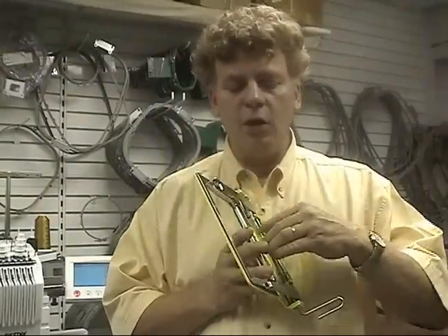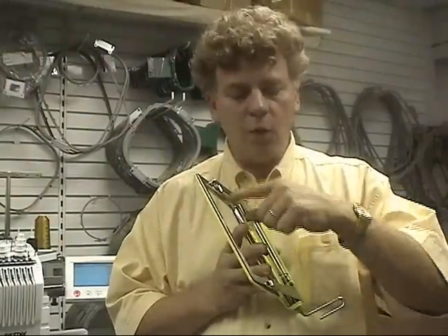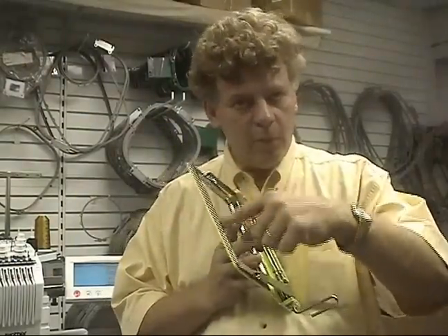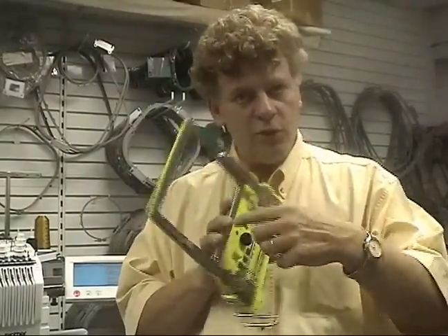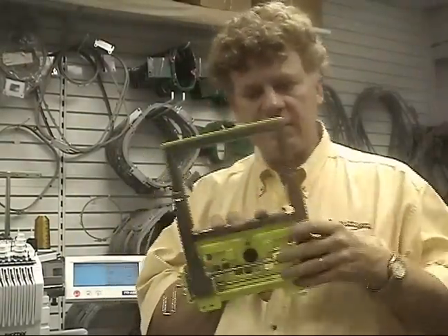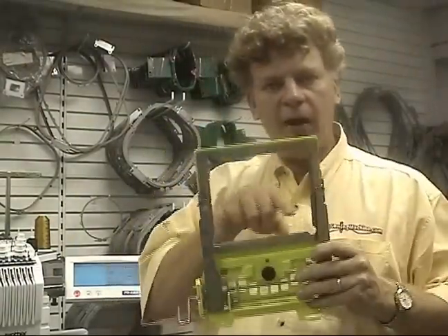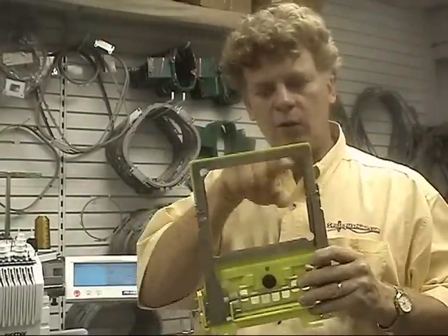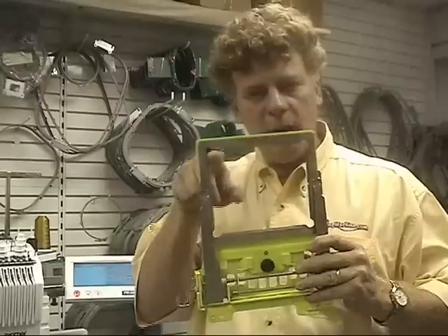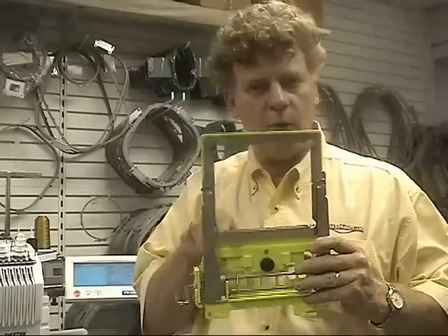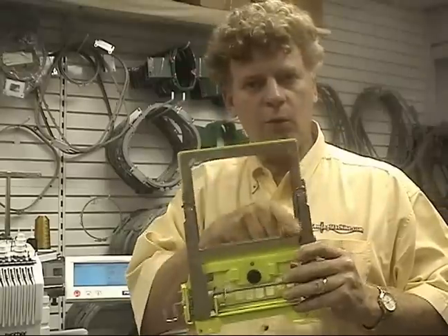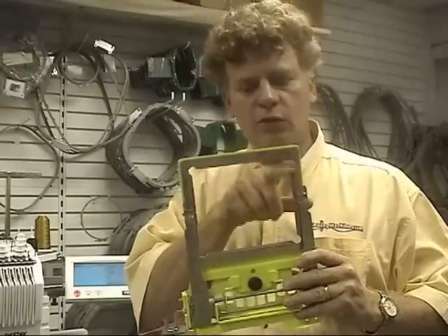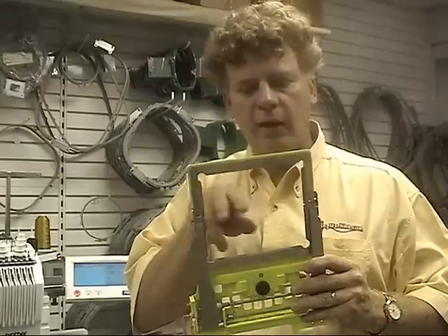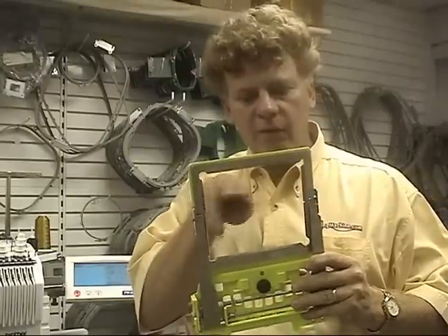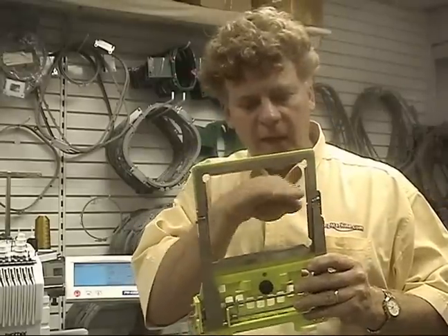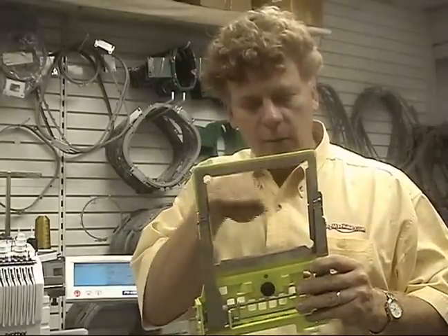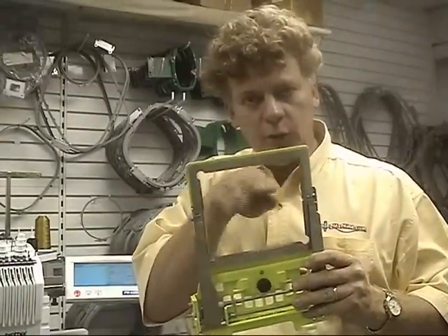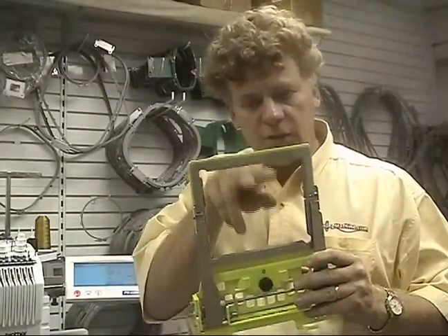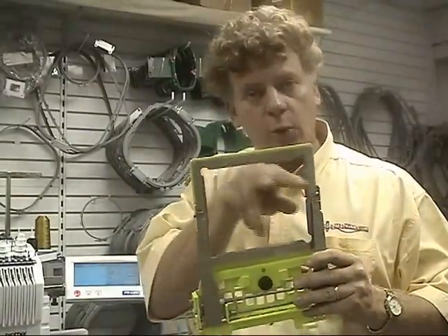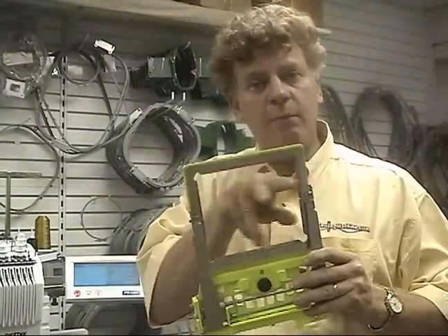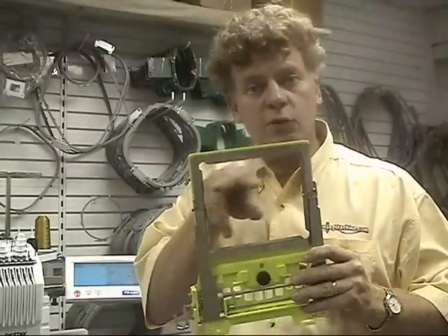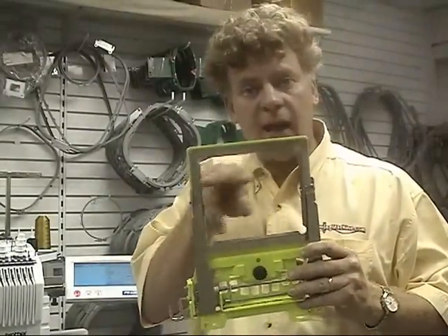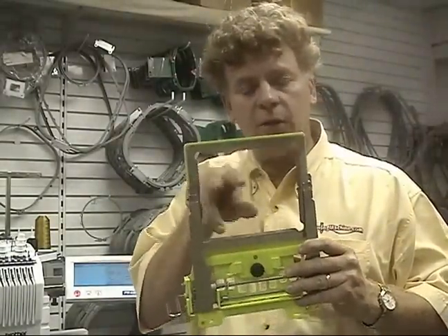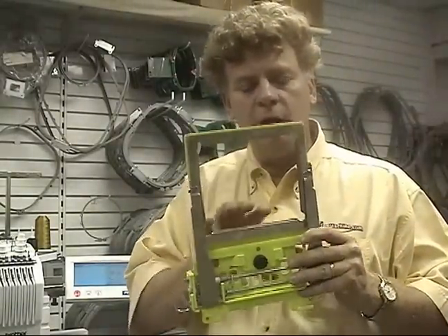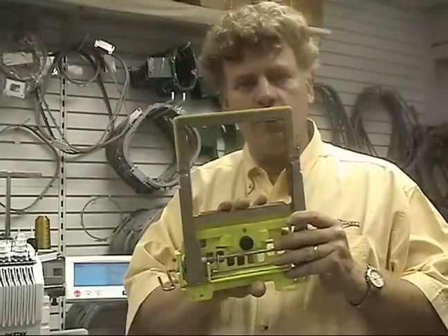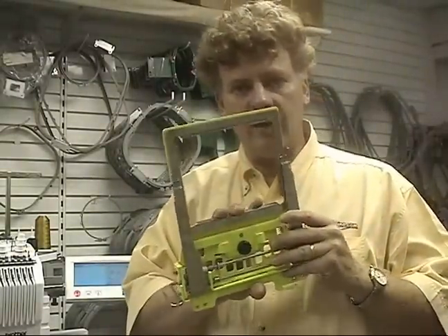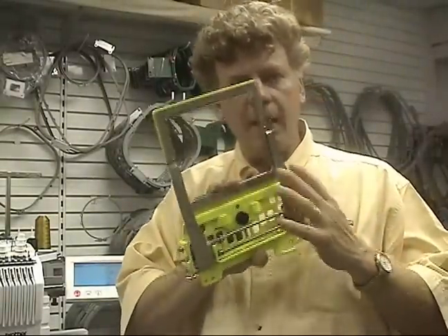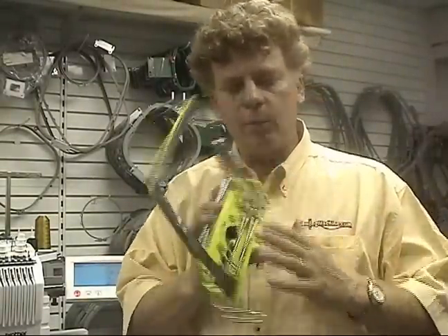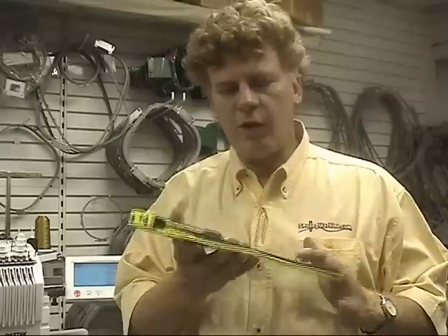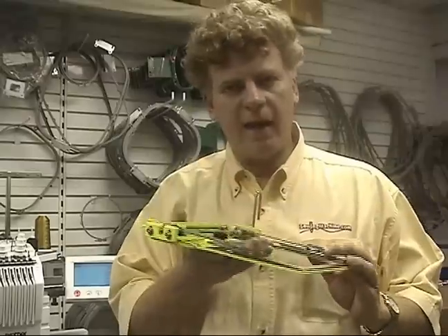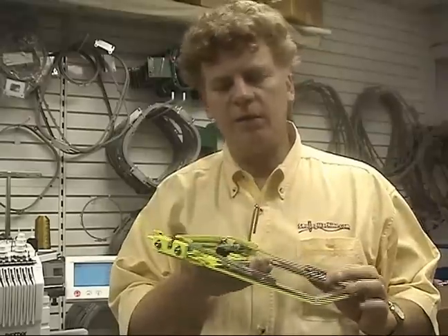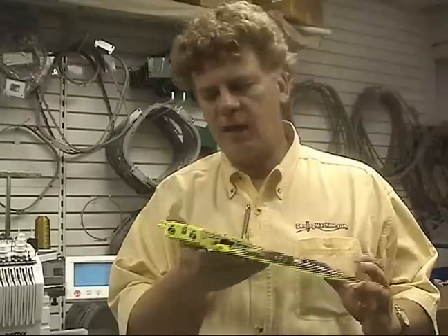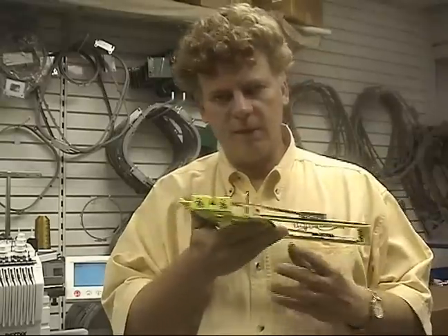You want to be able to use the entire window when you're sewing. A lot of you may not be able to use this lower half because you're not calibrated correctly. And I'm going to show you how to calibrate this clamp today.